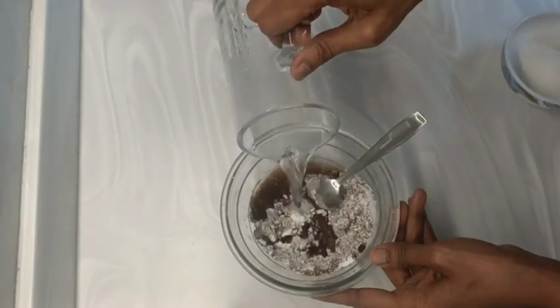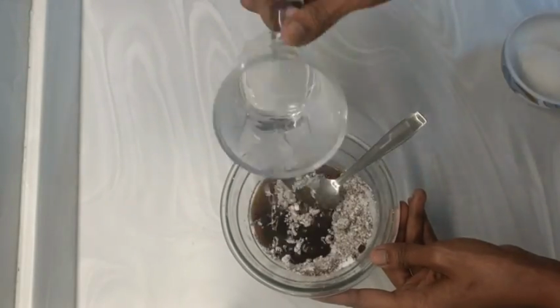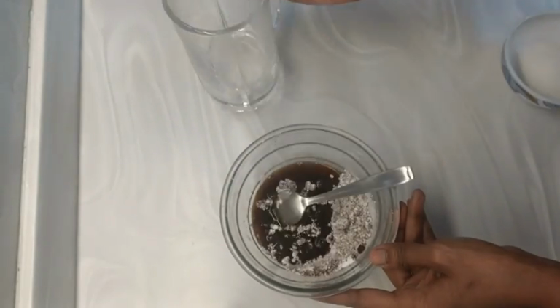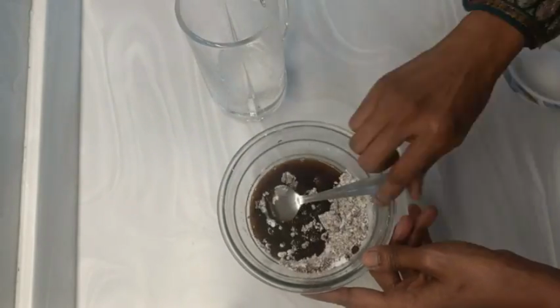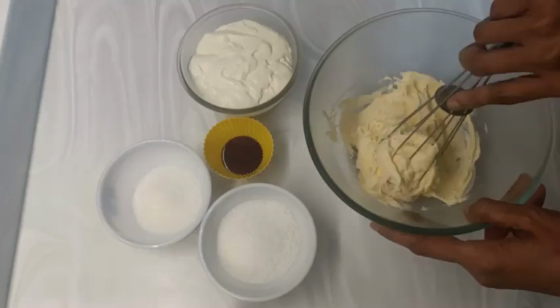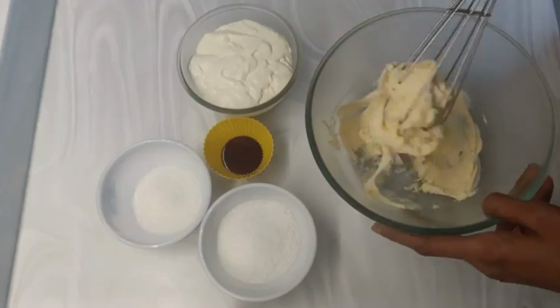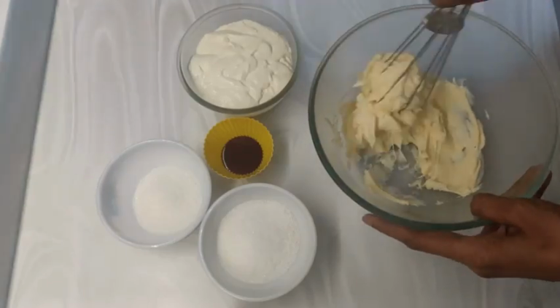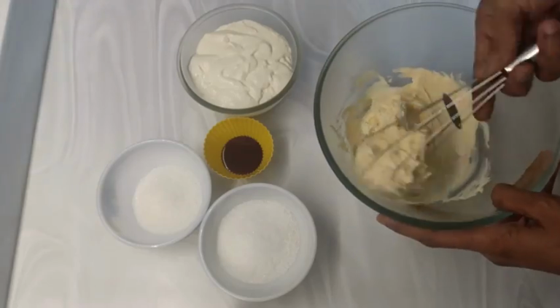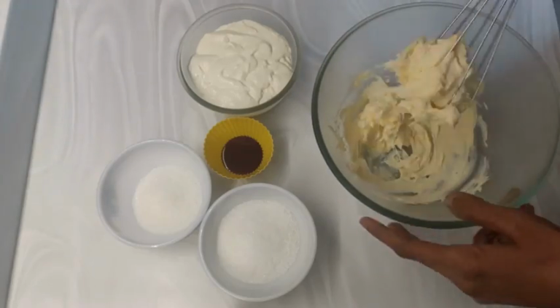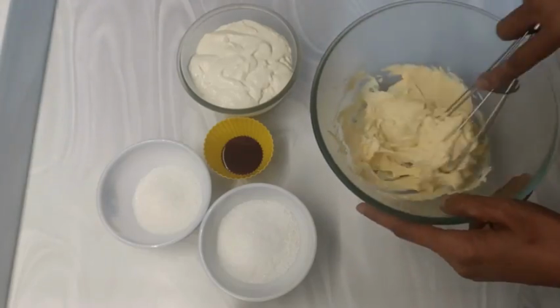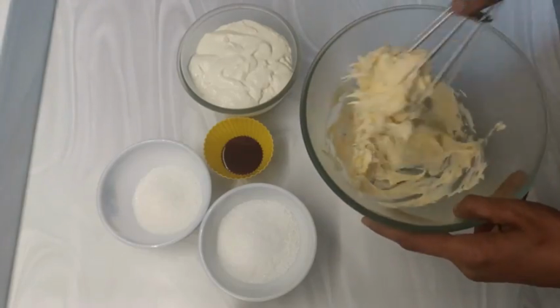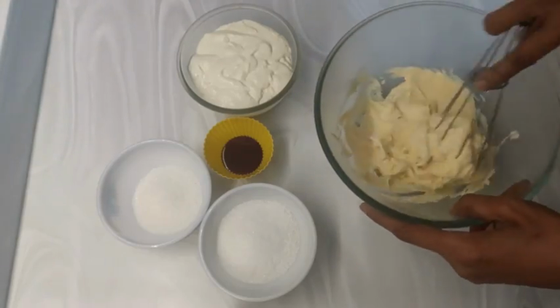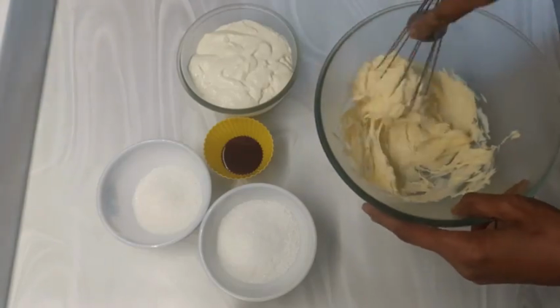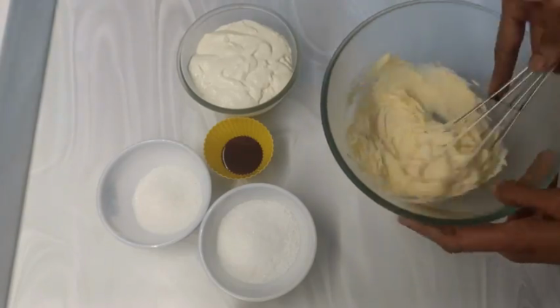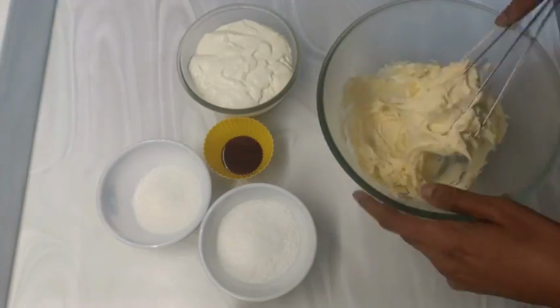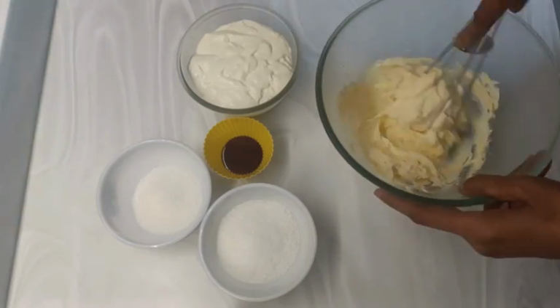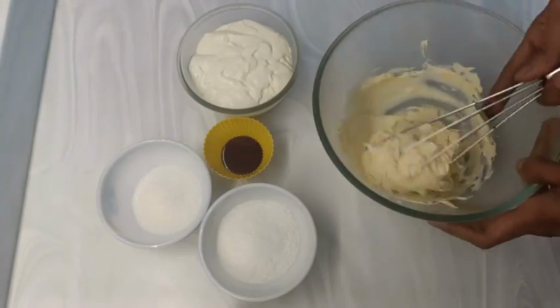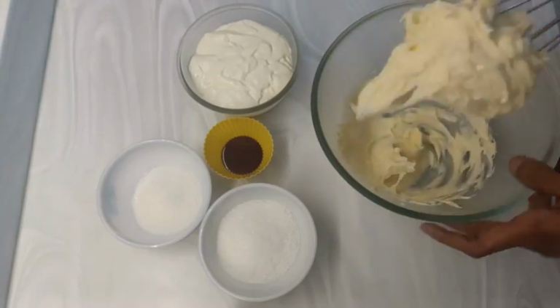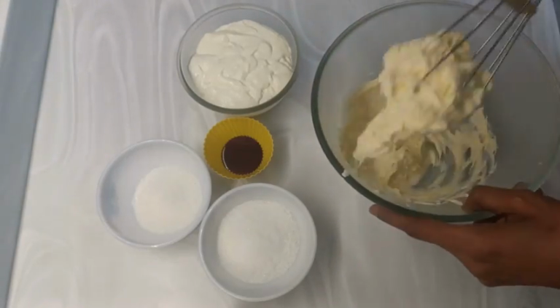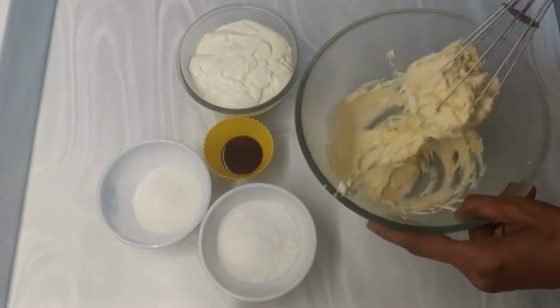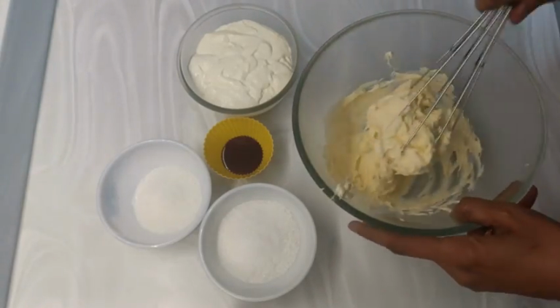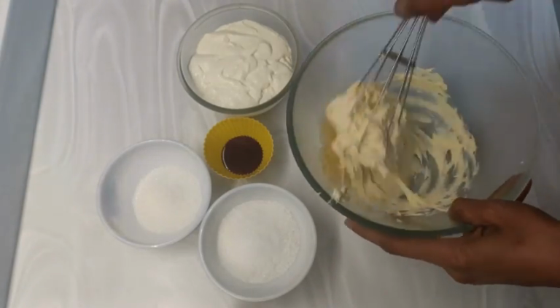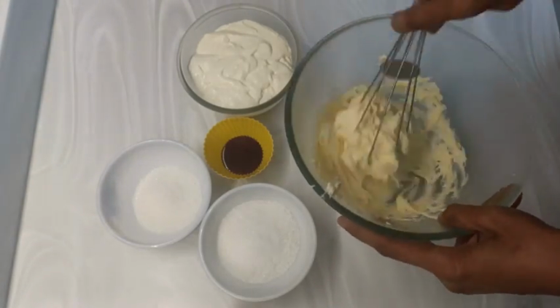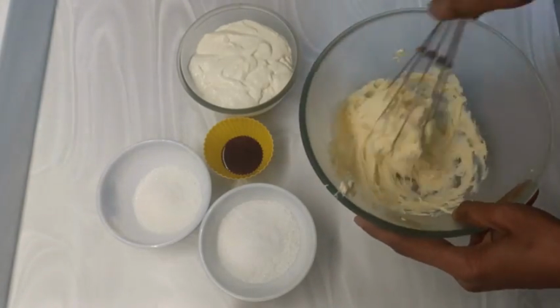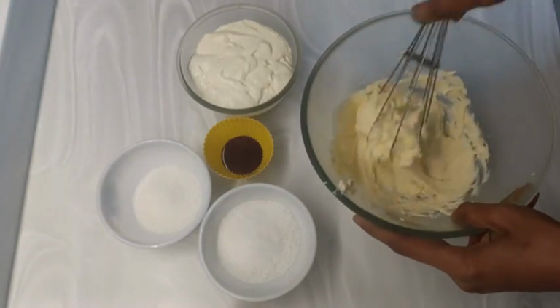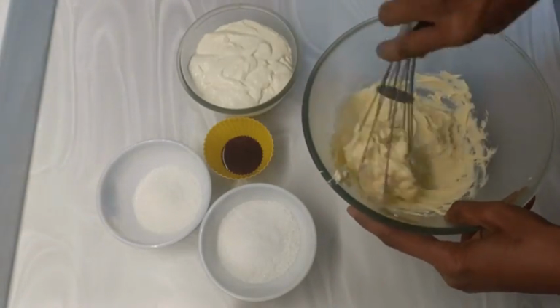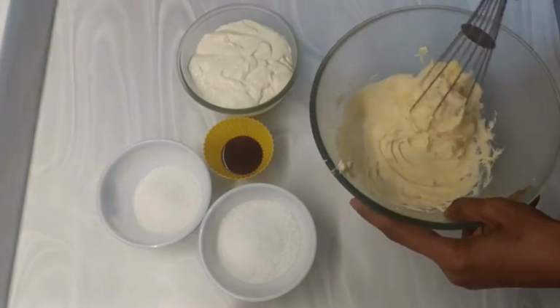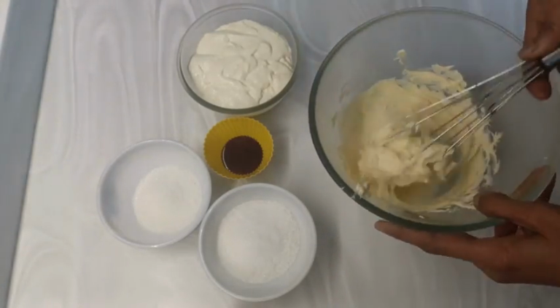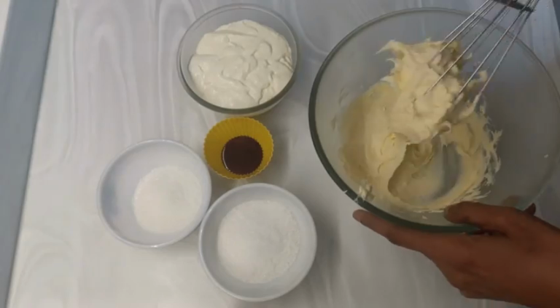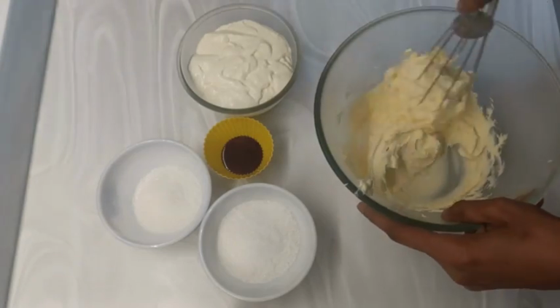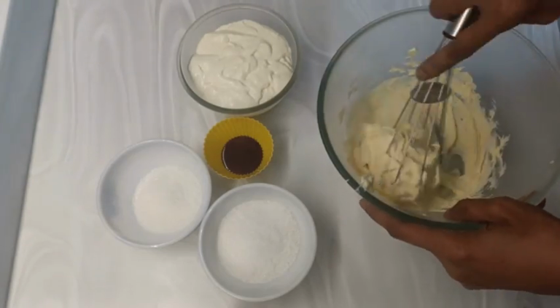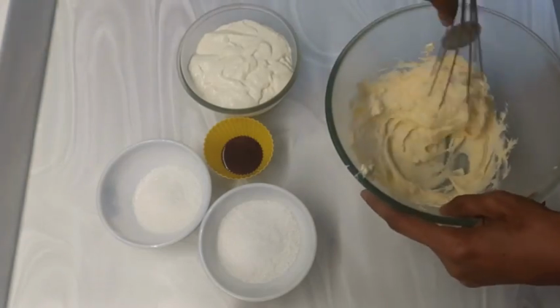Now sift the icing sugar to remove any lumps, then mix in the coffee powder. This can be any coffee powder — I used instant coffee powder. Brew the instant coffee powder with hot water and keep it aside.